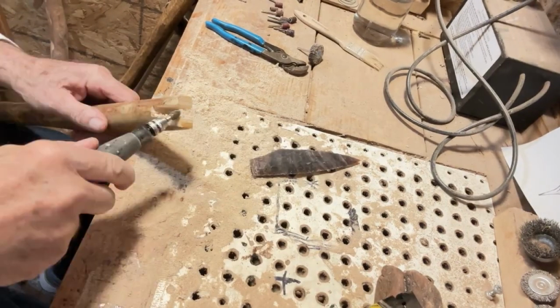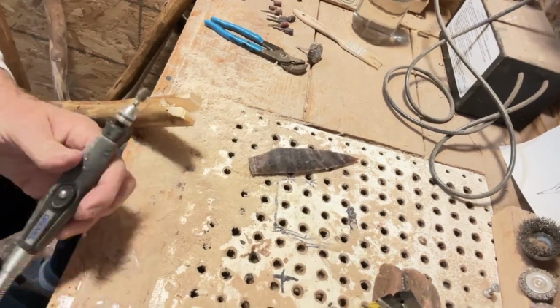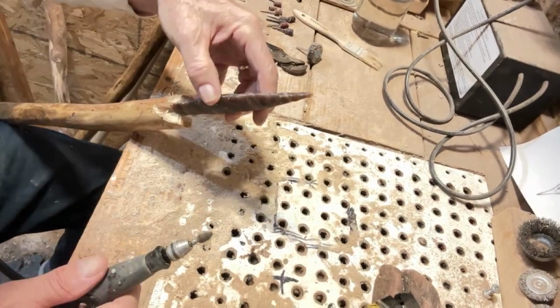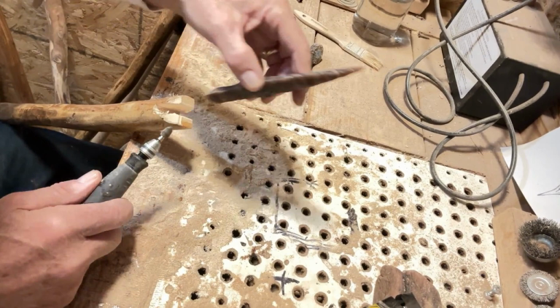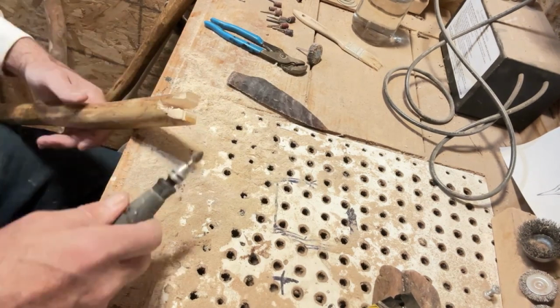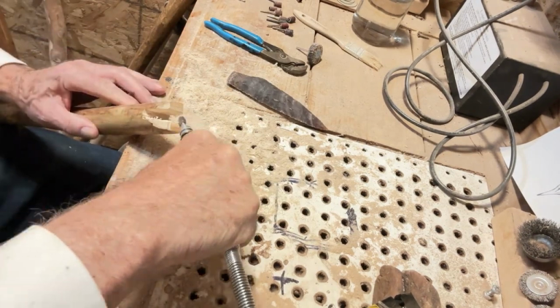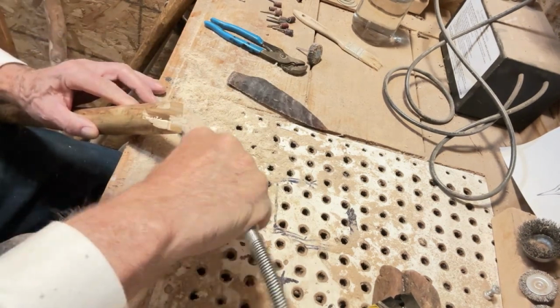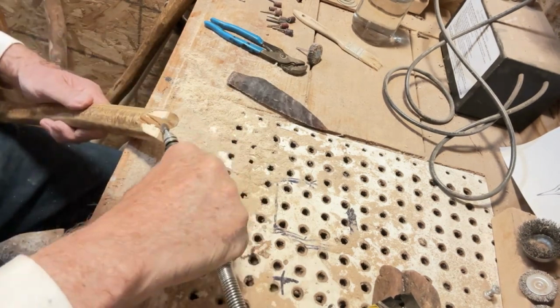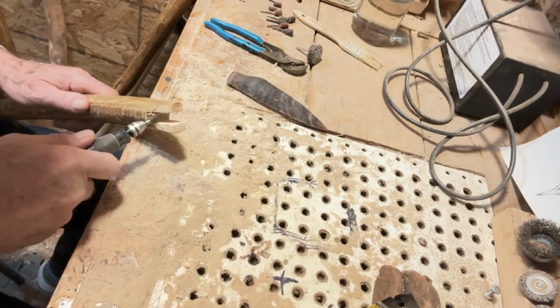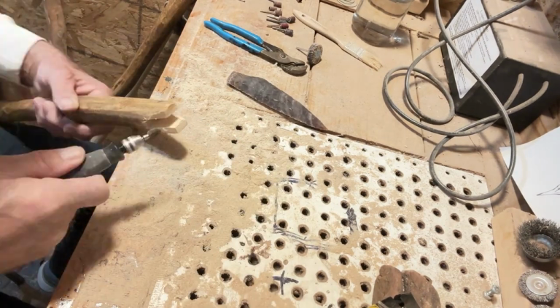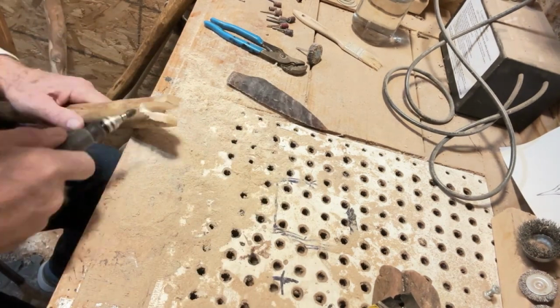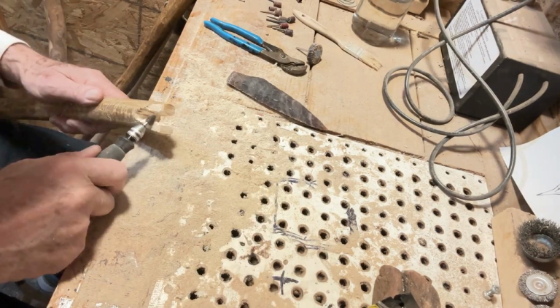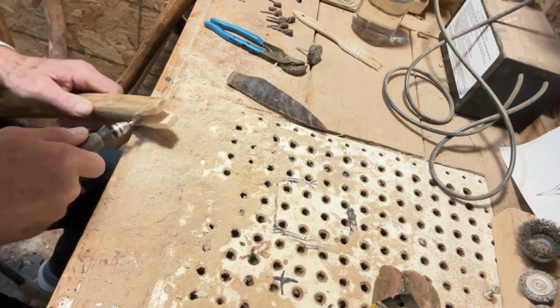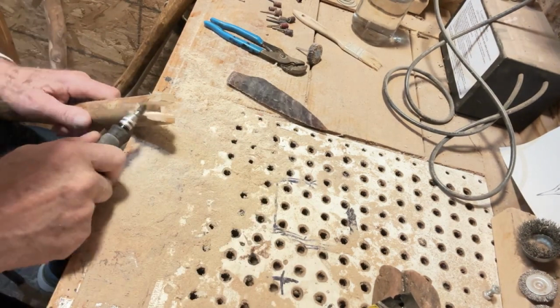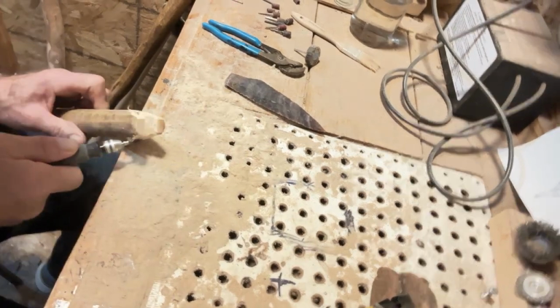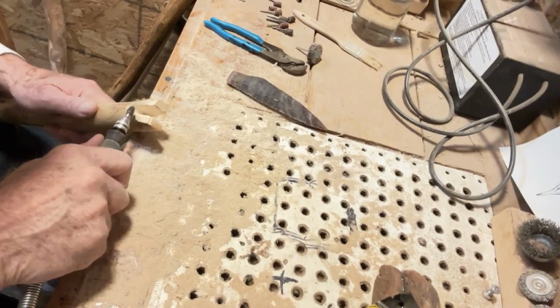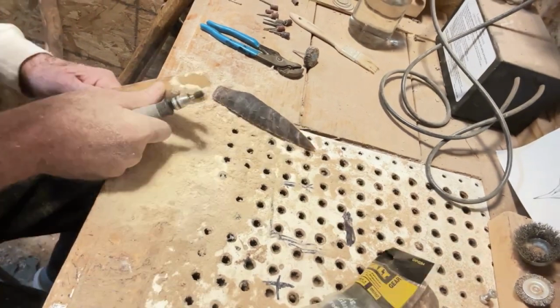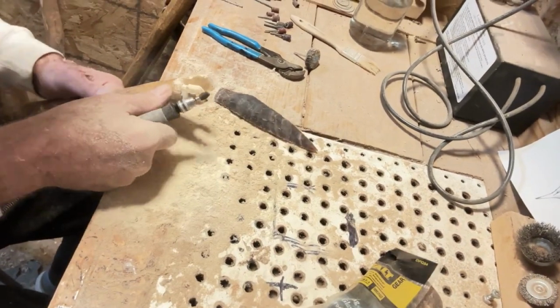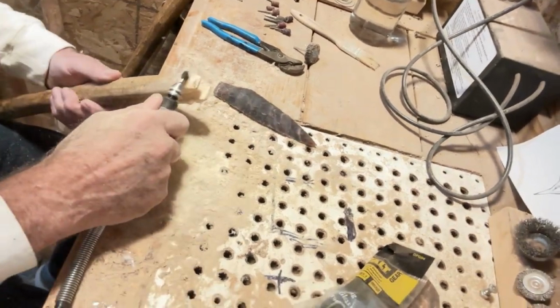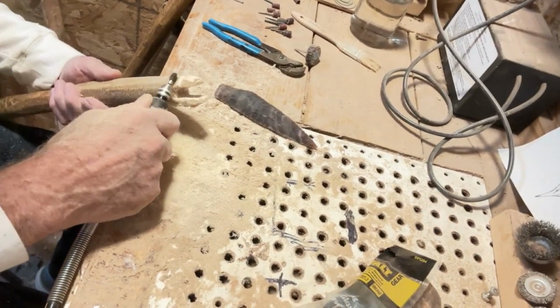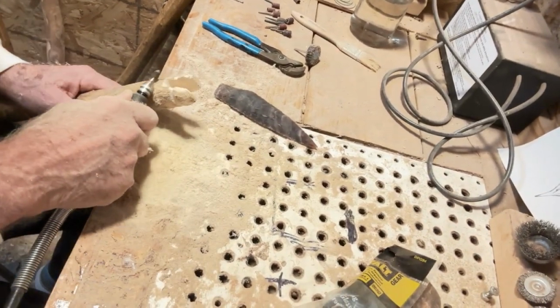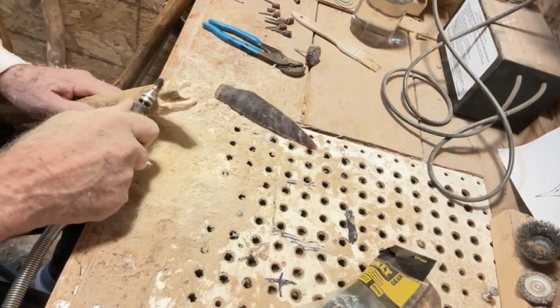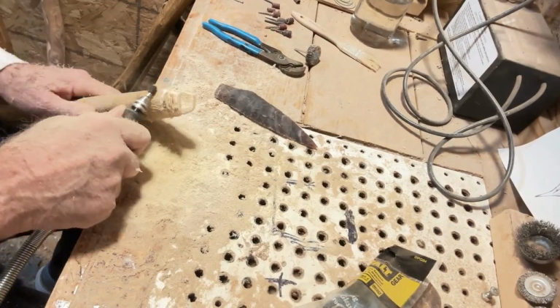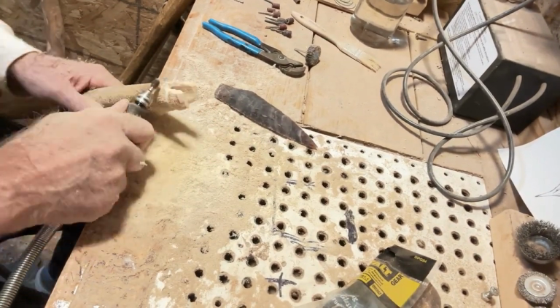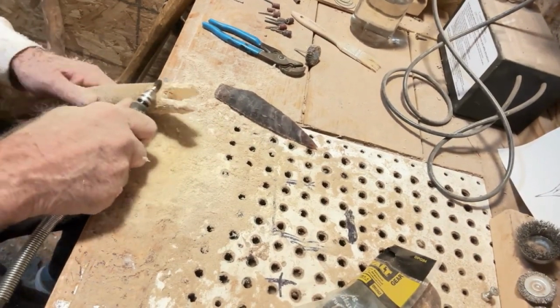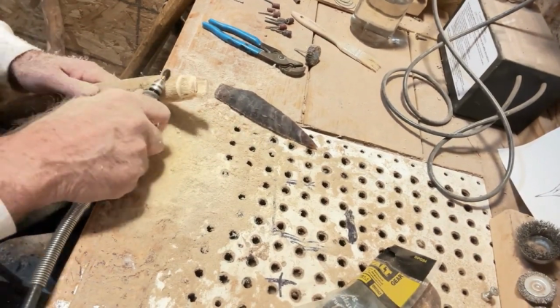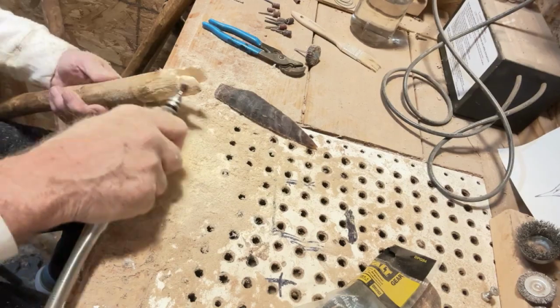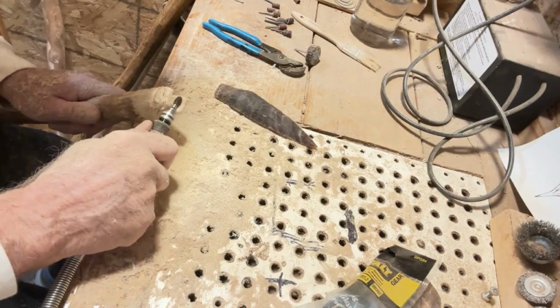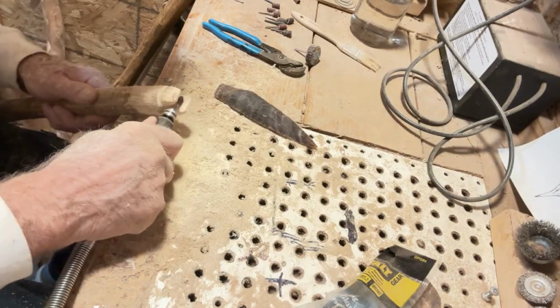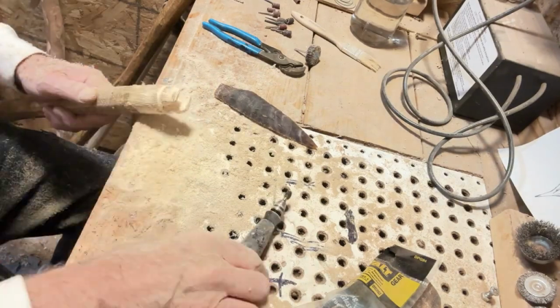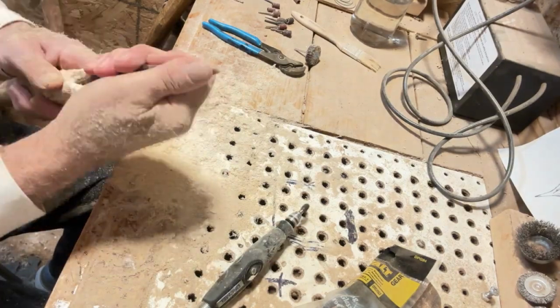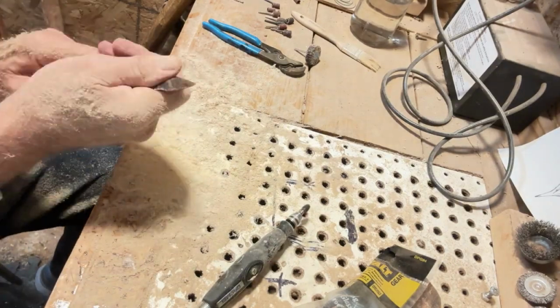Now for some trimming to make my knap point fit the spear. I know it's a knap point, but that's all I had on hand. It will make a good spear point — it's seven inches long.